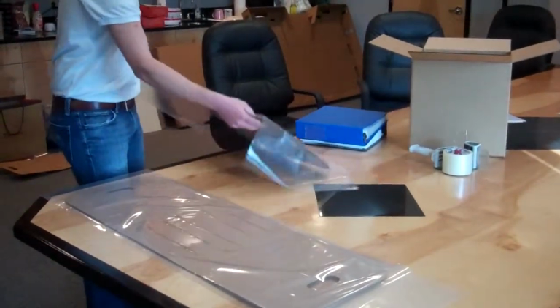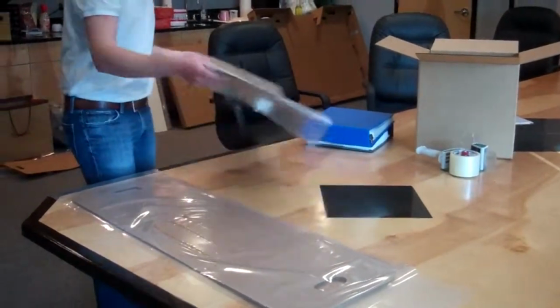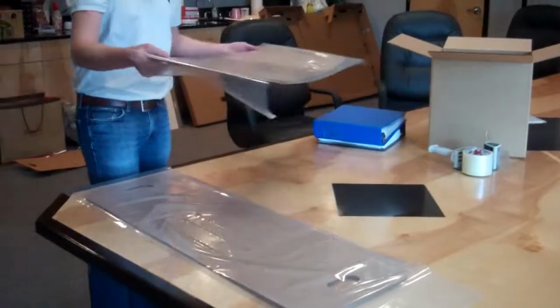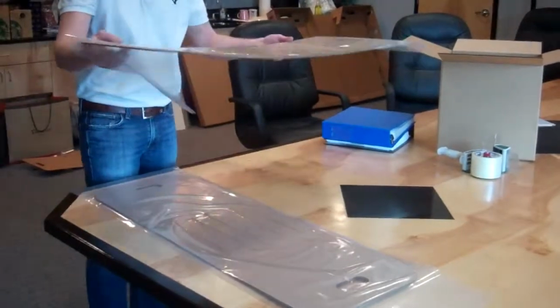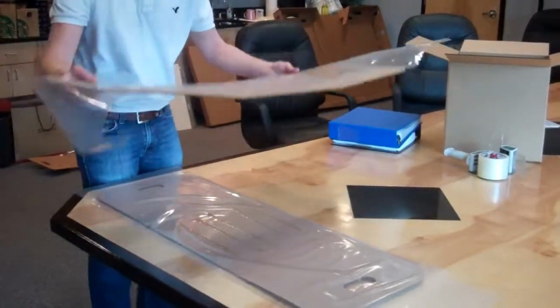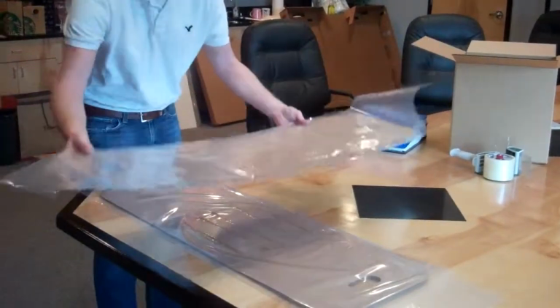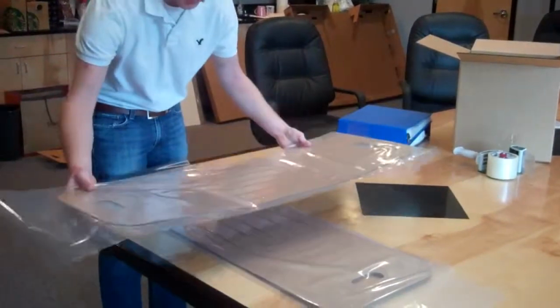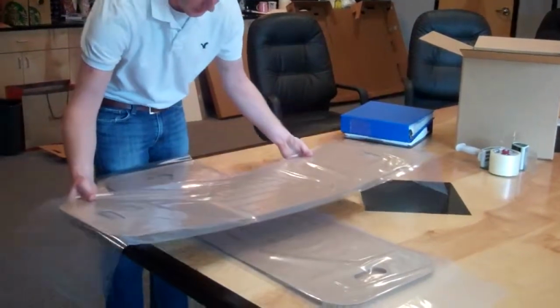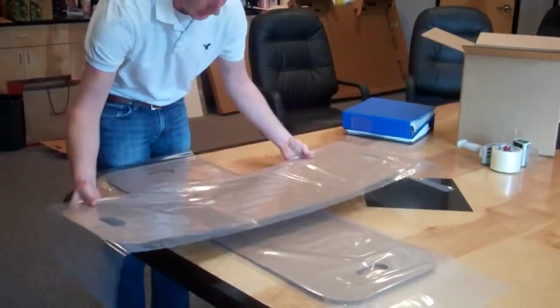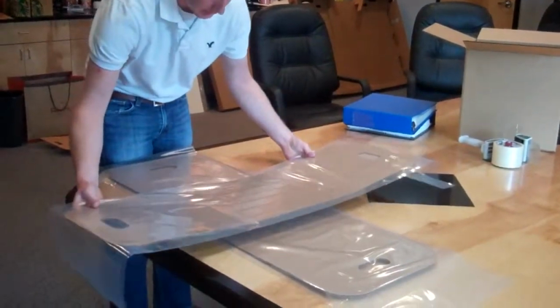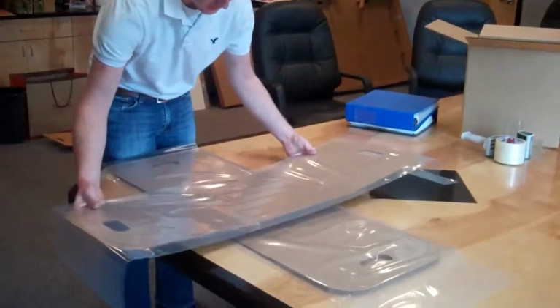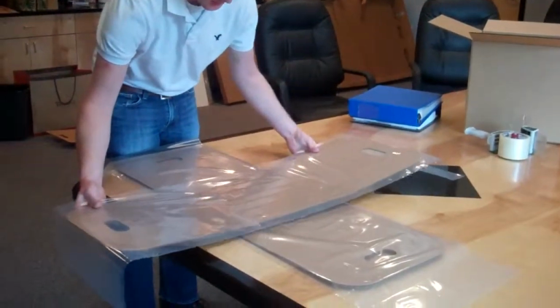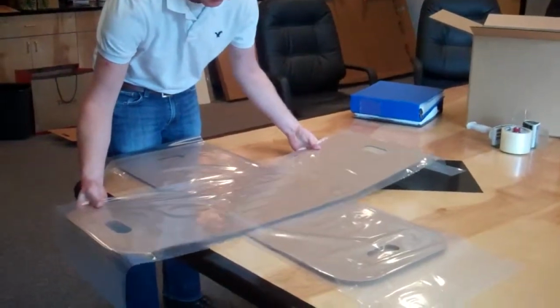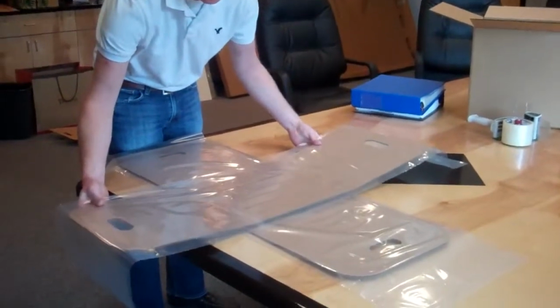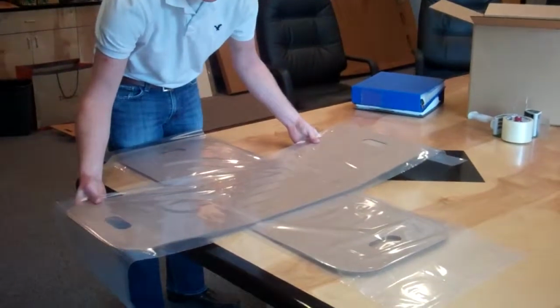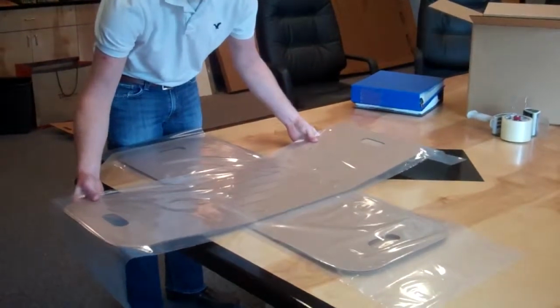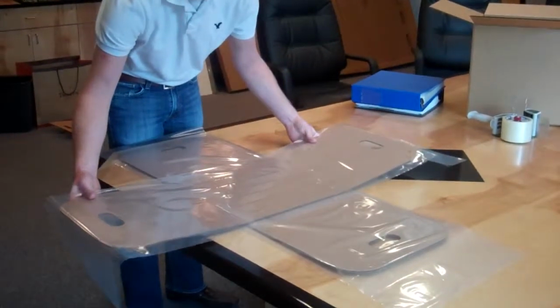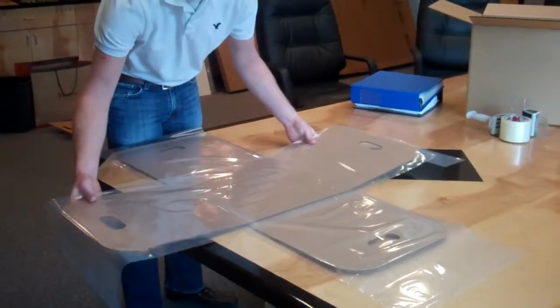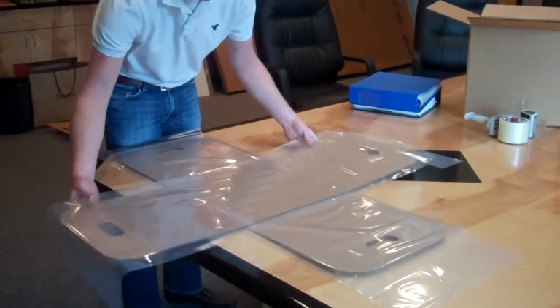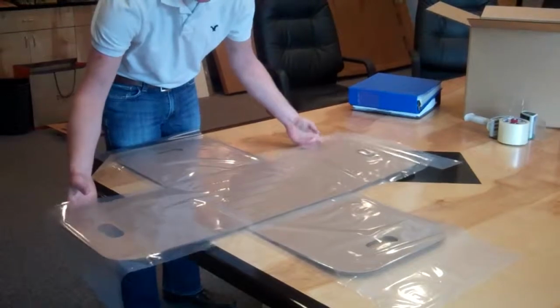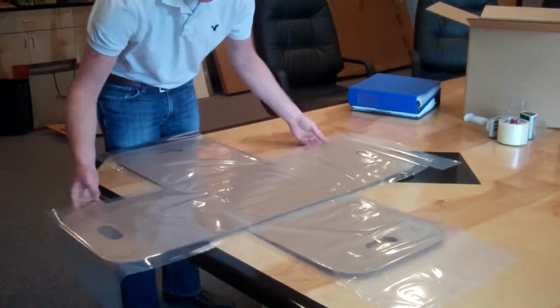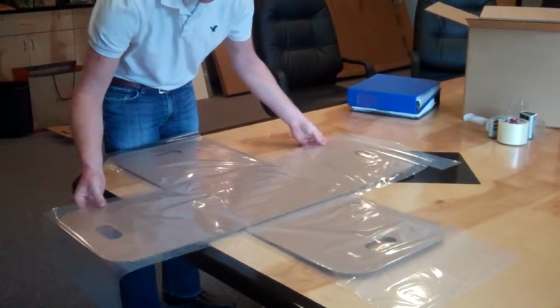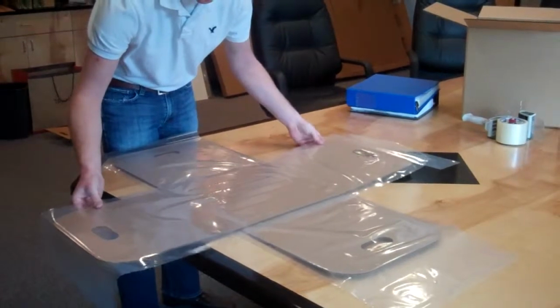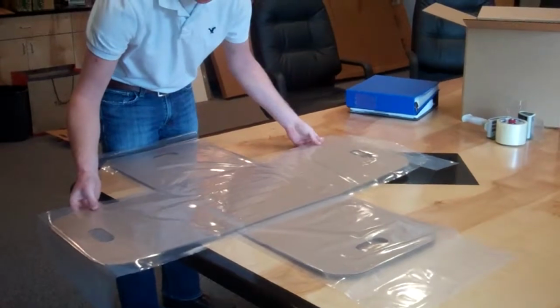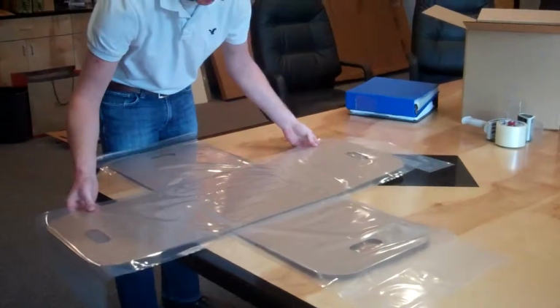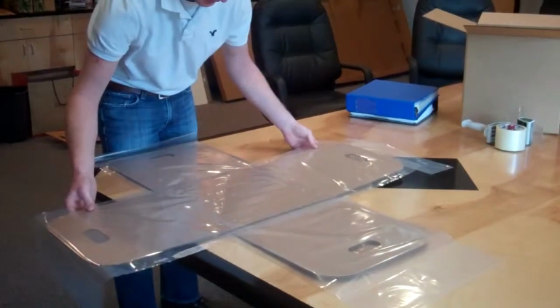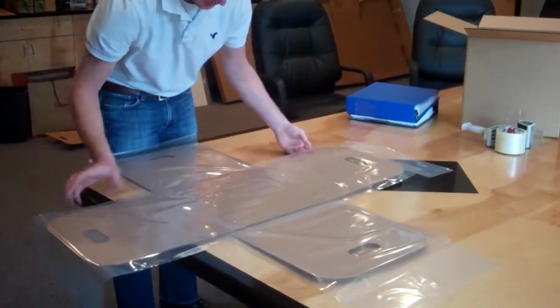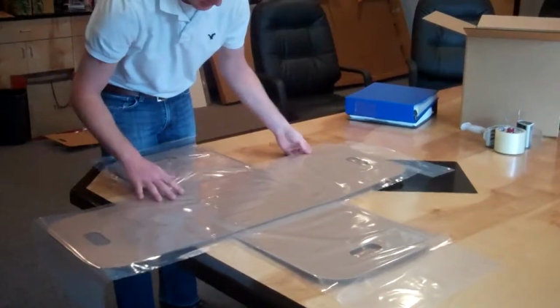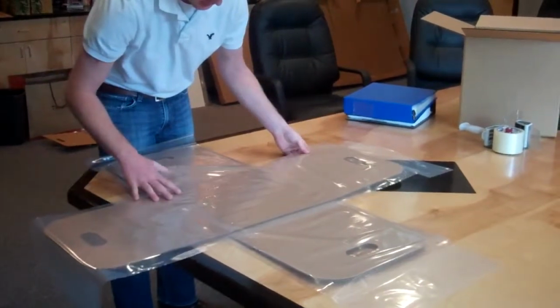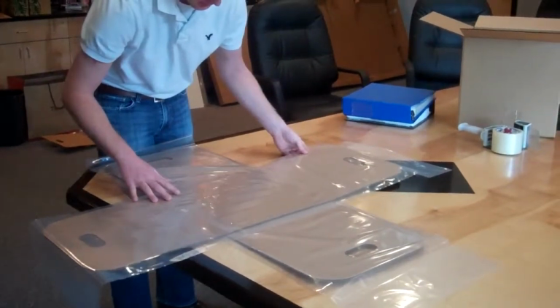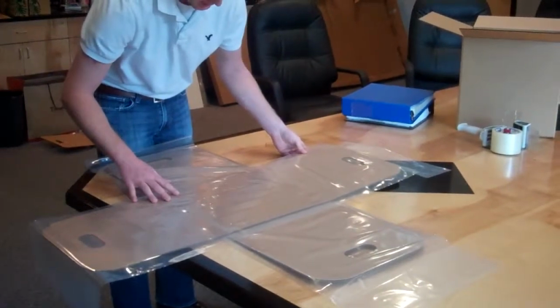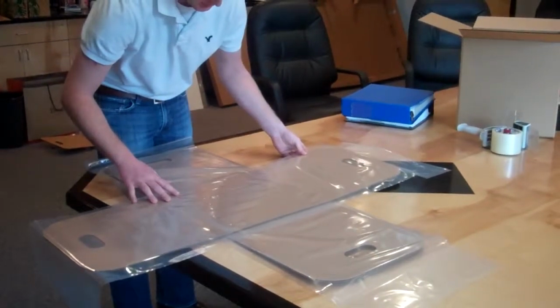We then take our top insert and lay it on top of the bottom, lining it up with the marks that we have placed on the bottom insert.